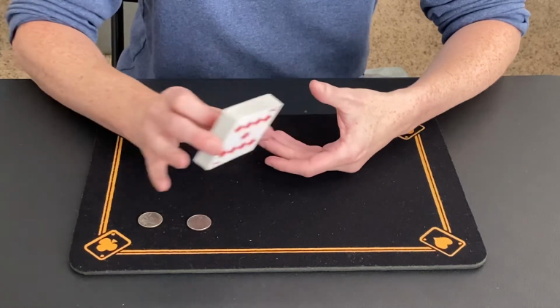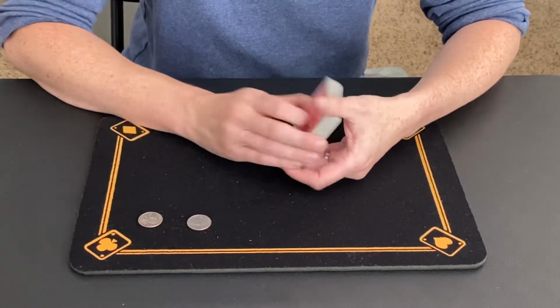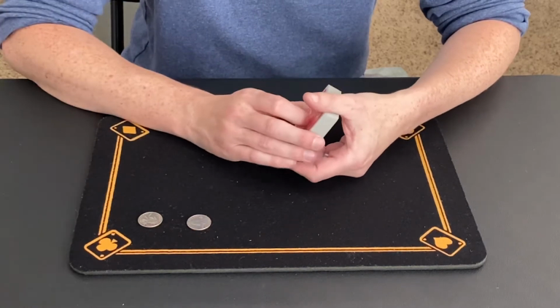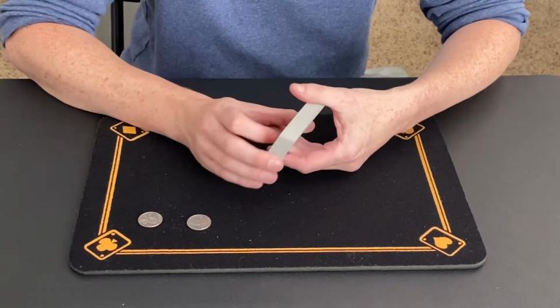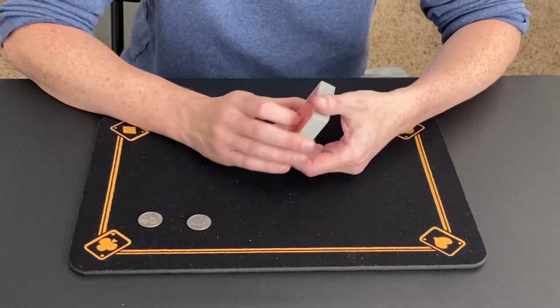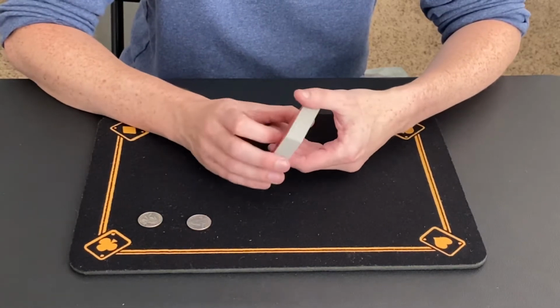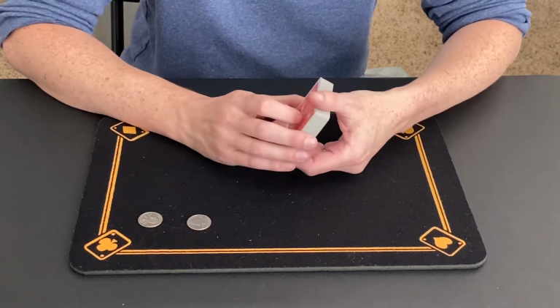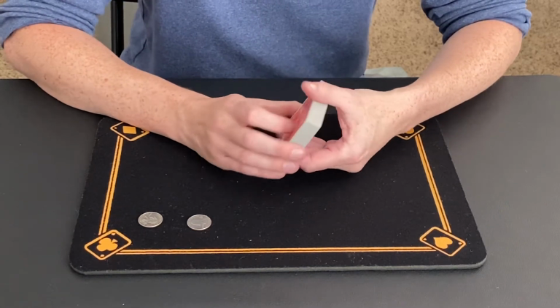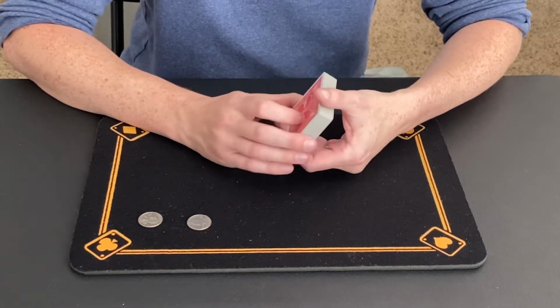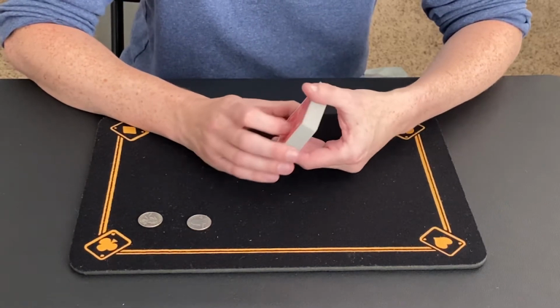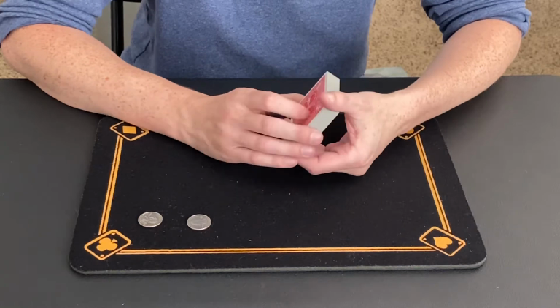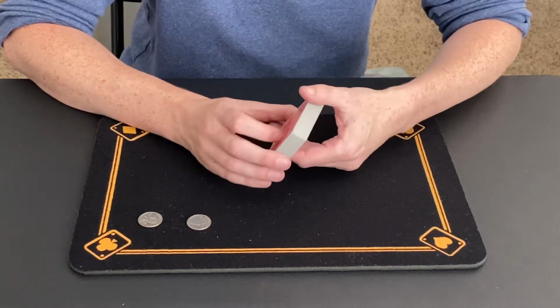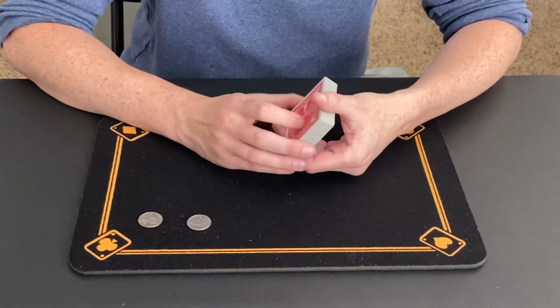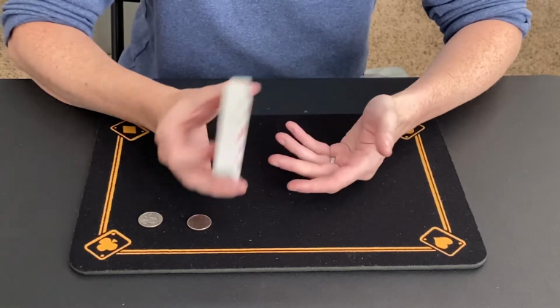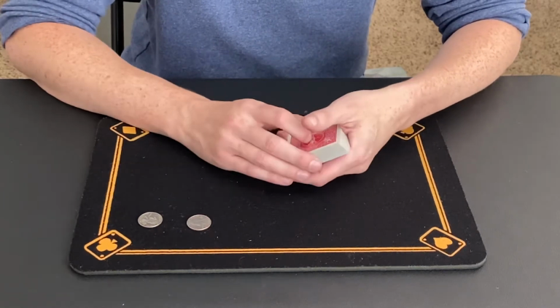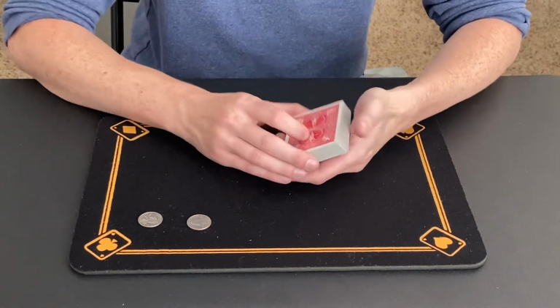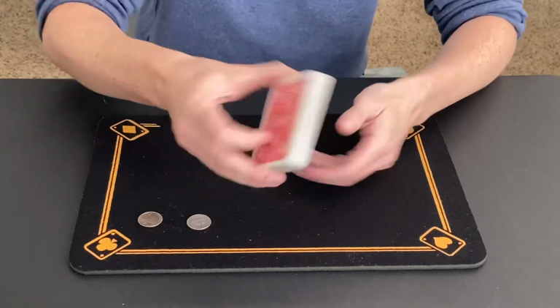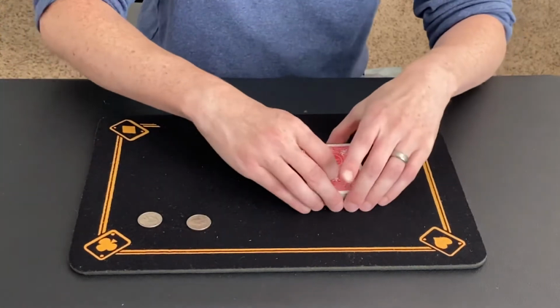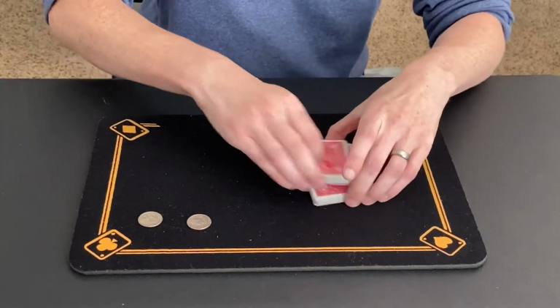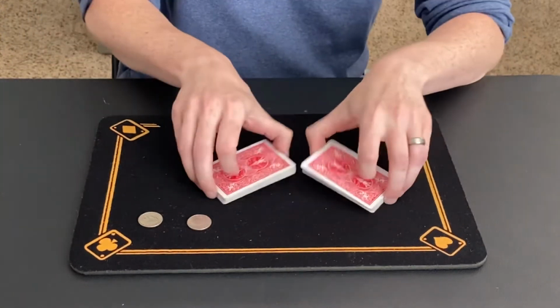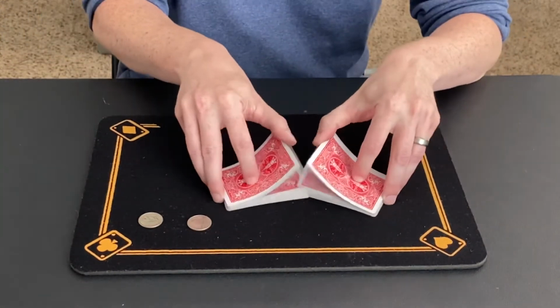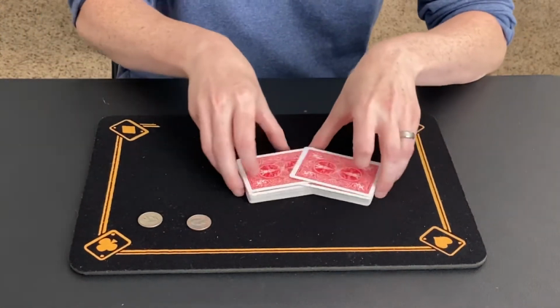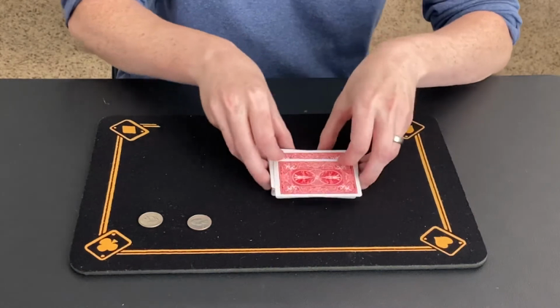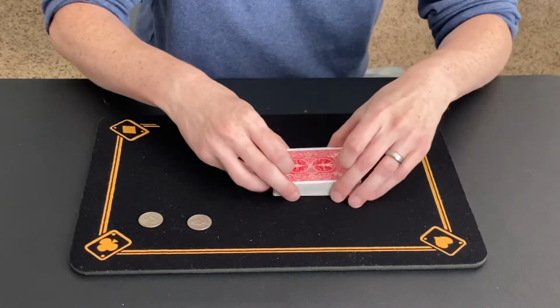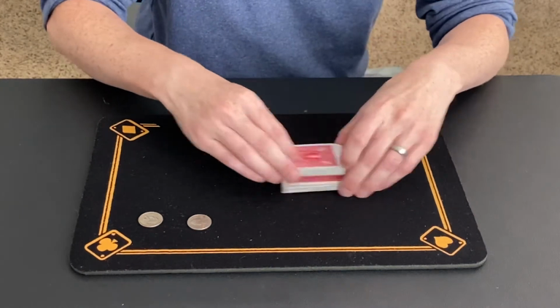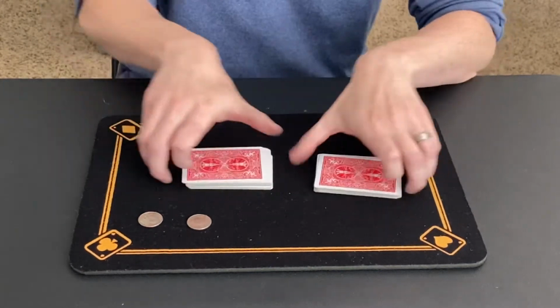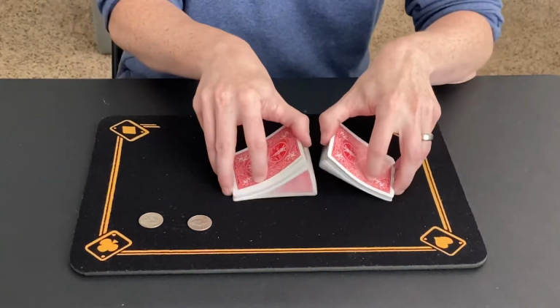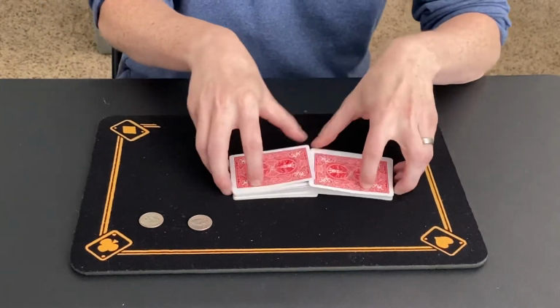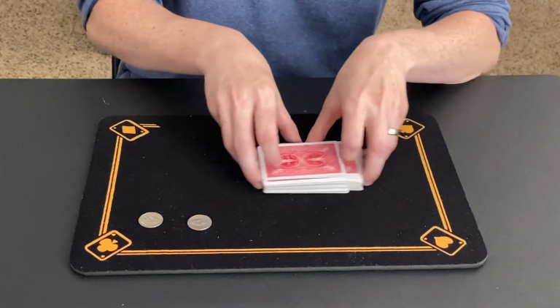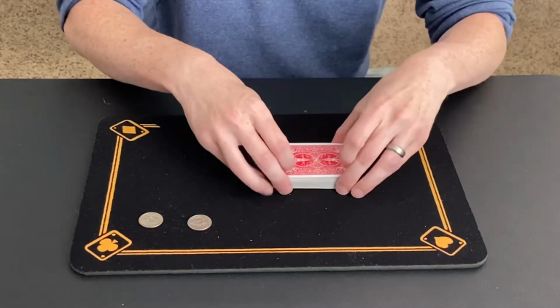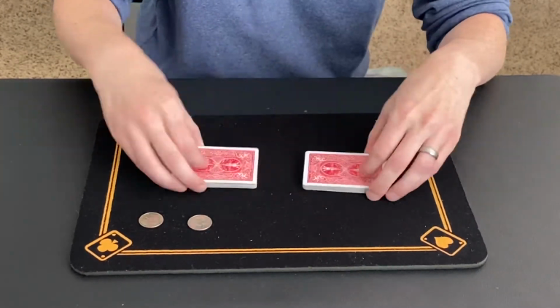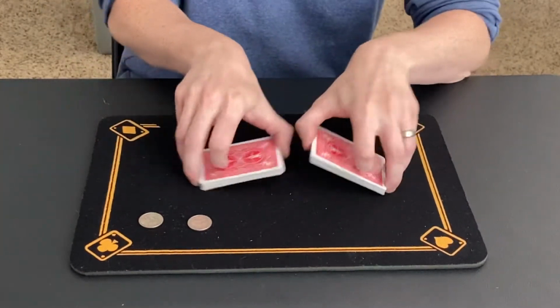Hey guys, thanks for checking out my YouTube channel today. Today's trick is called Silver Trap. Got a deck of cards here. I can hand this over to the spectator to shuffle and cut as much as they like — doesn't really matter.